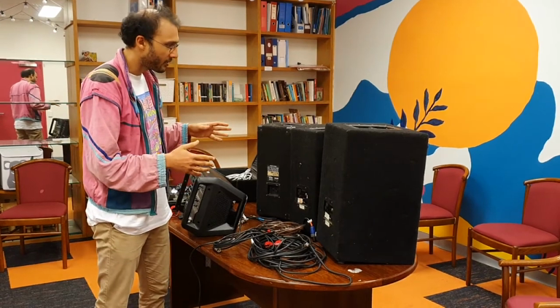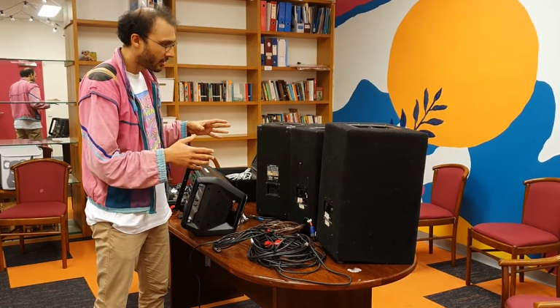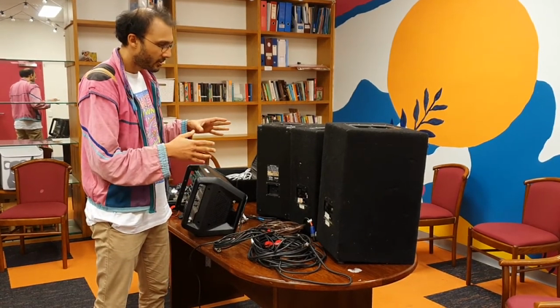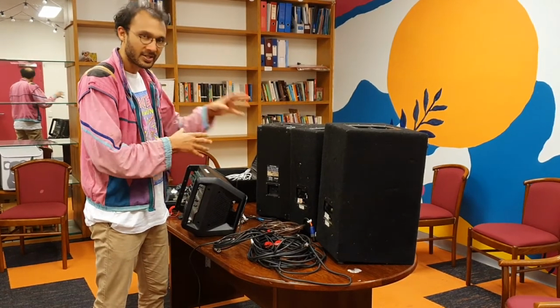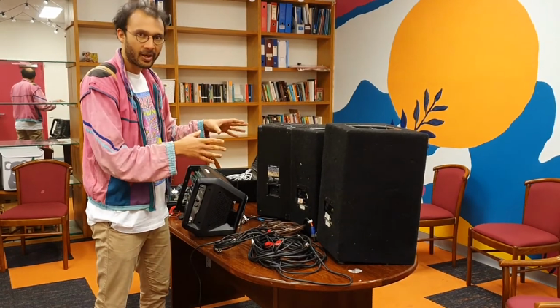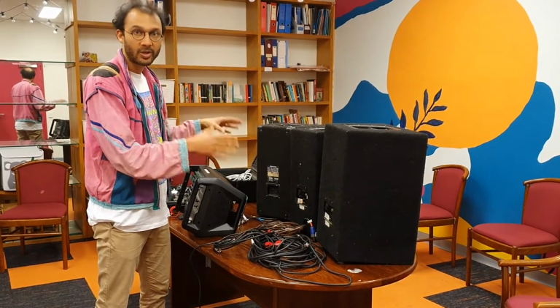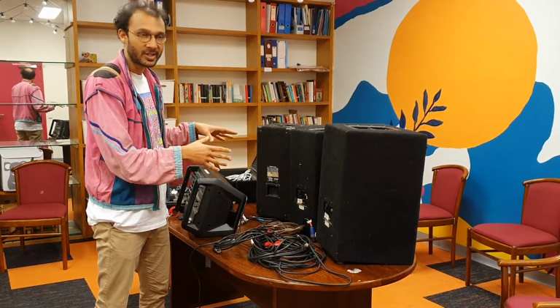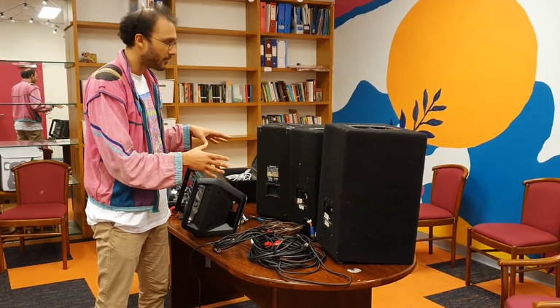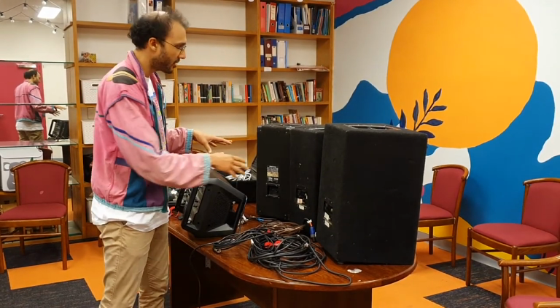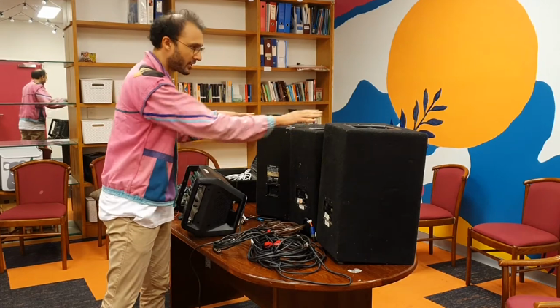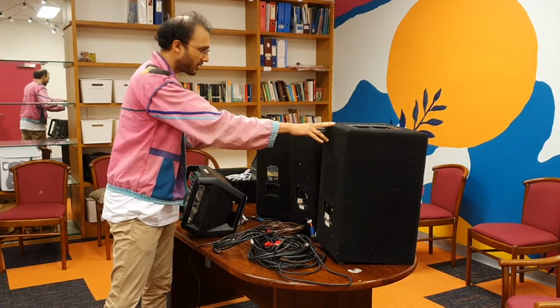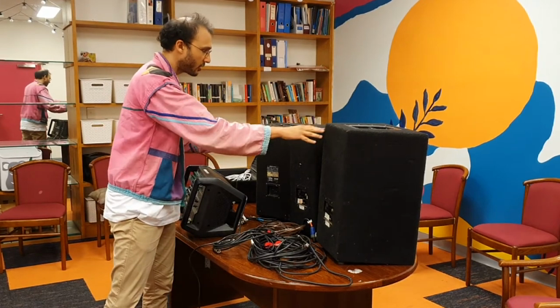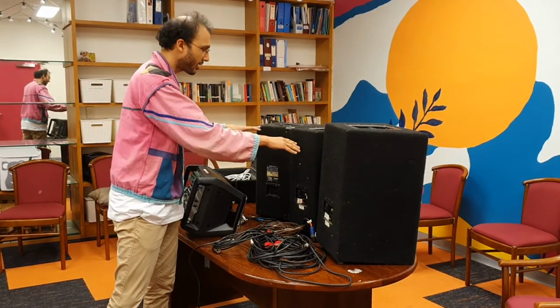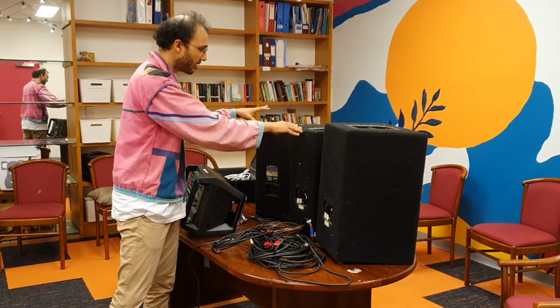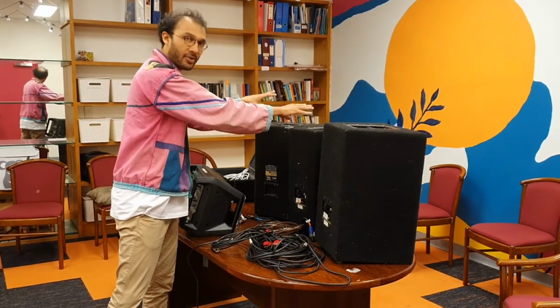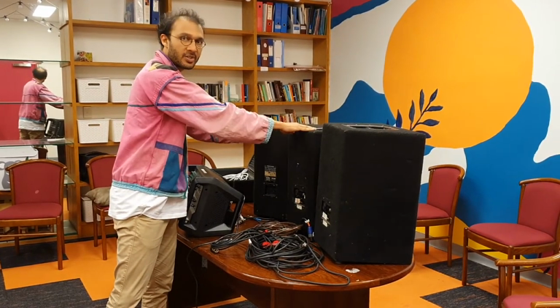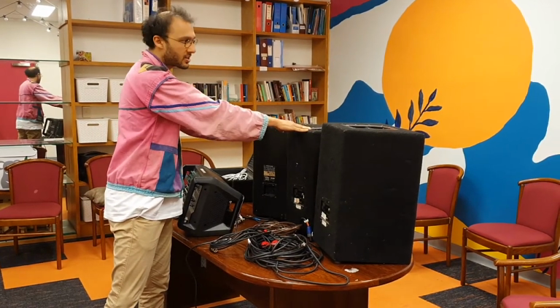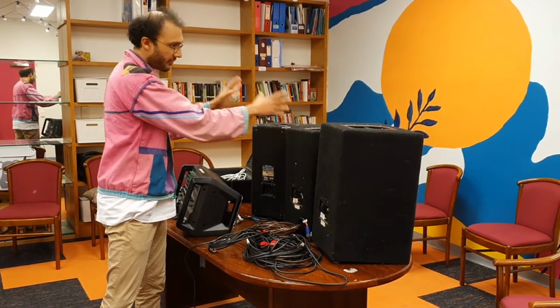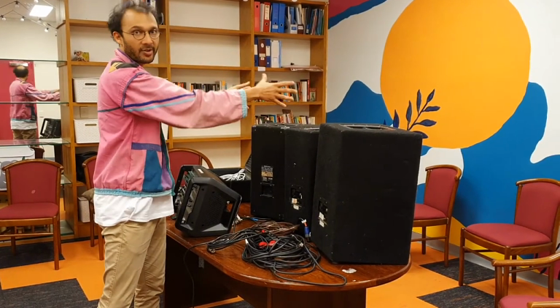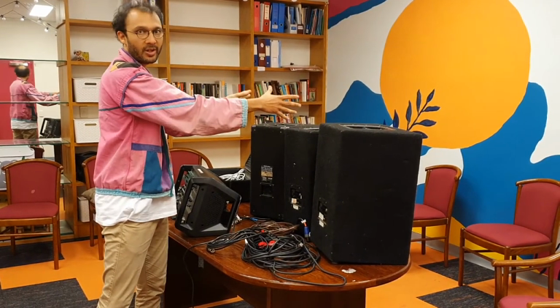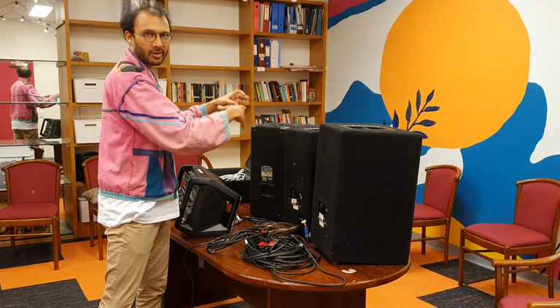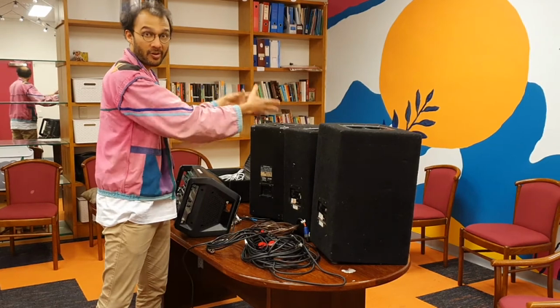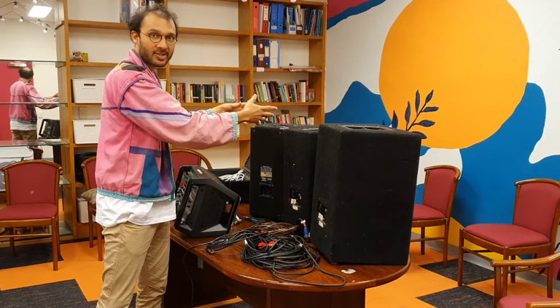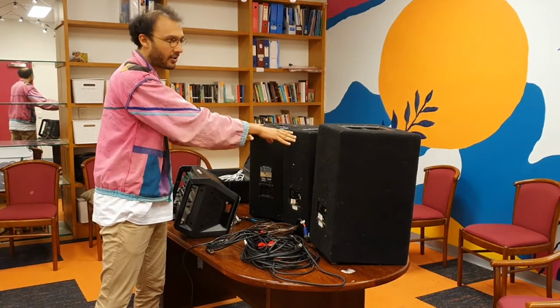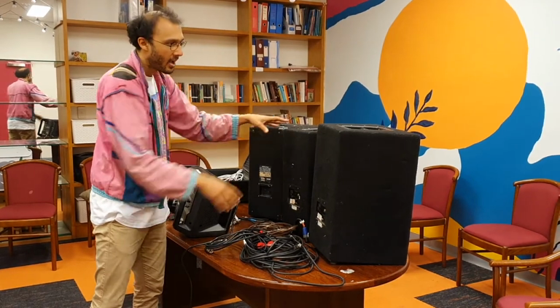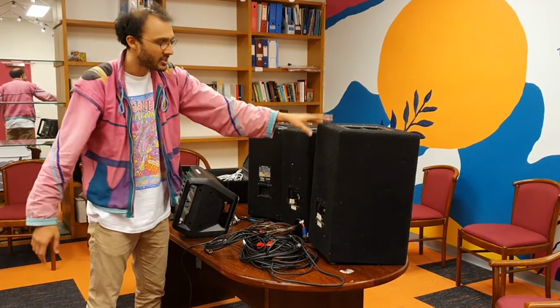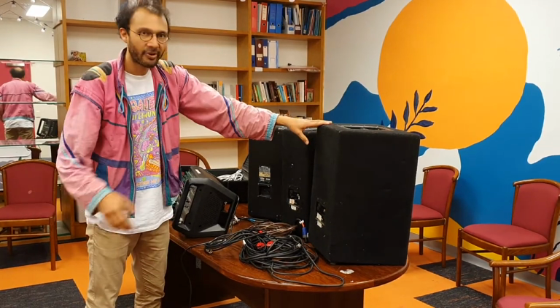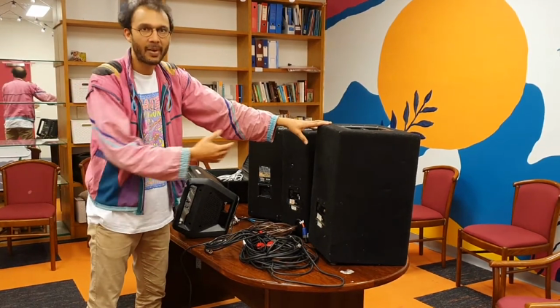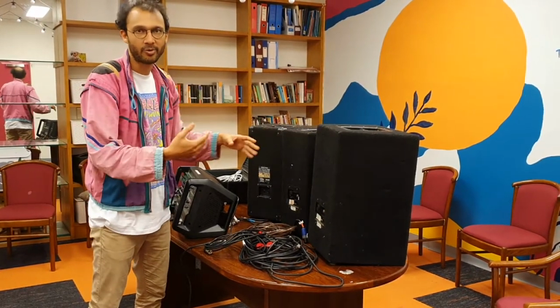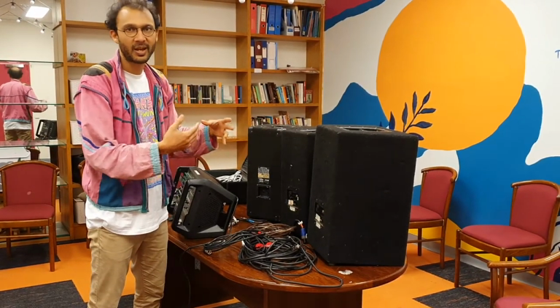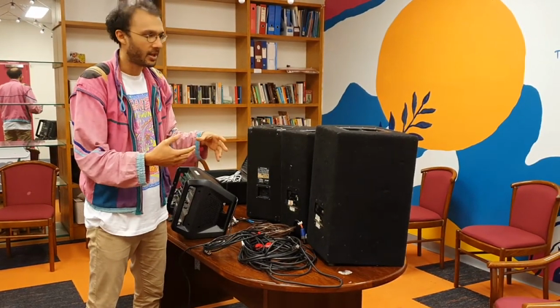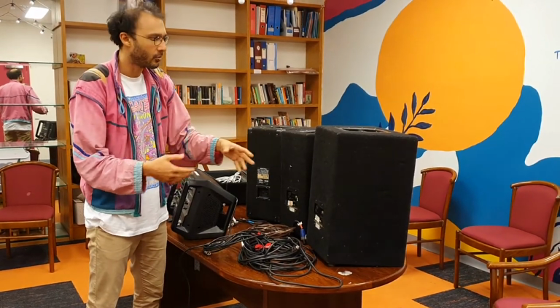One thing to understand about how we usually set this up is that there are three speakers. We usually recommend having two speakers facing out to the audience for front-of-house sound, and then one speaker facing back to the stage.